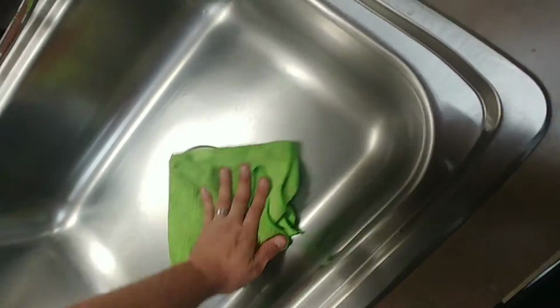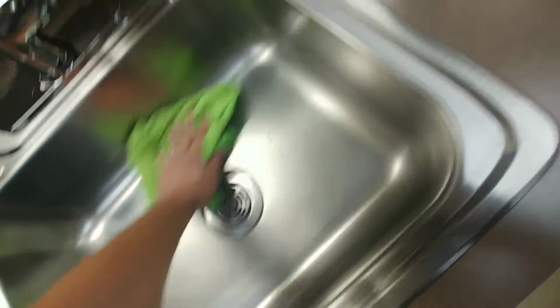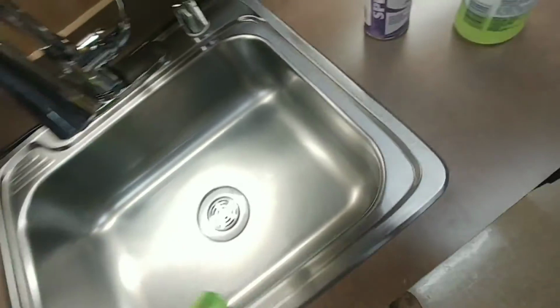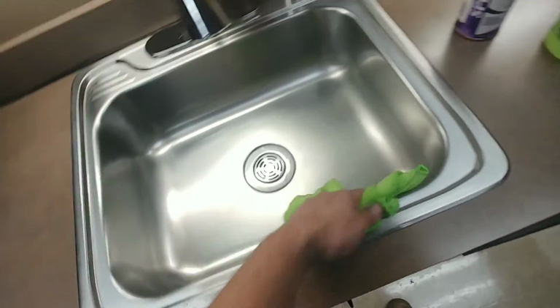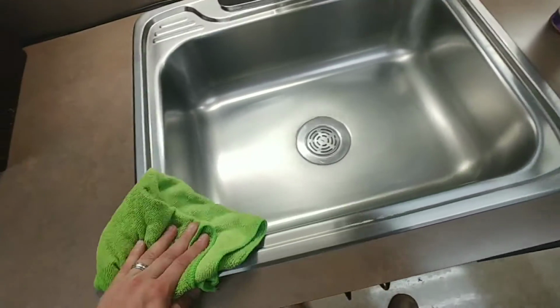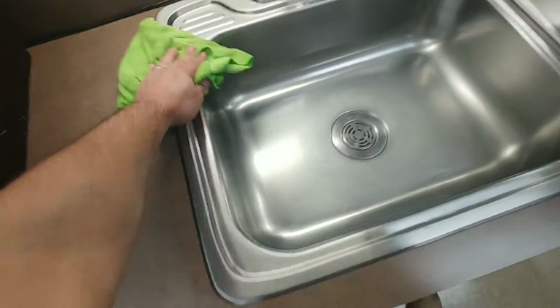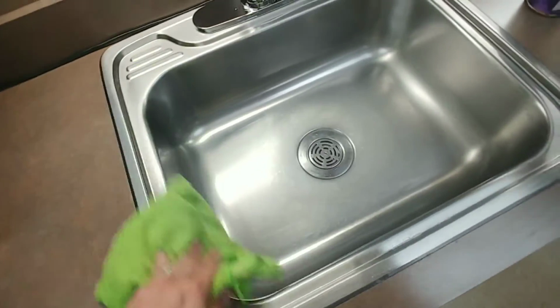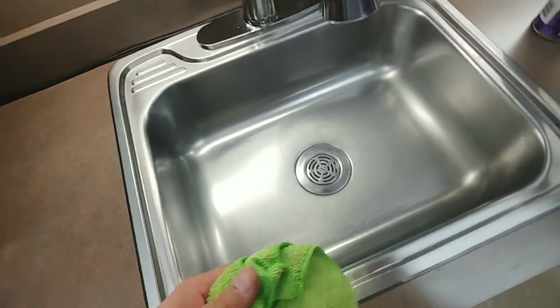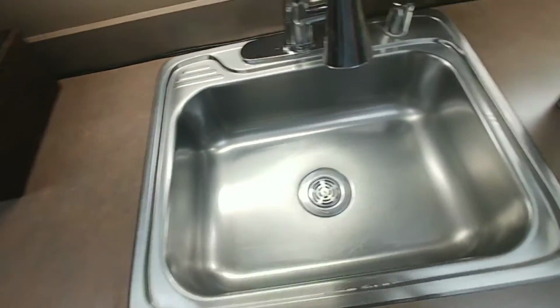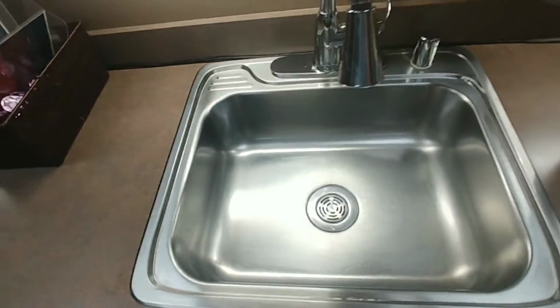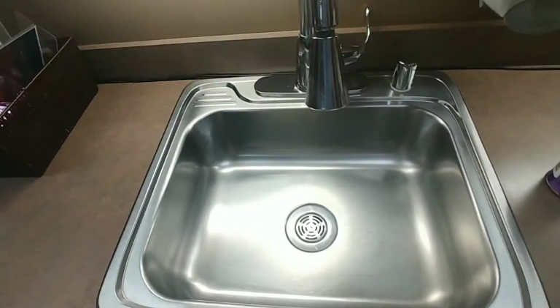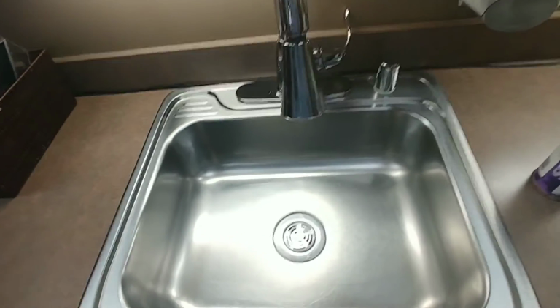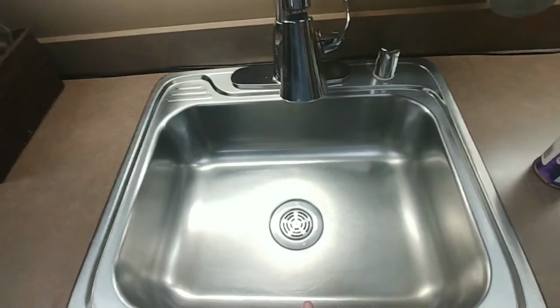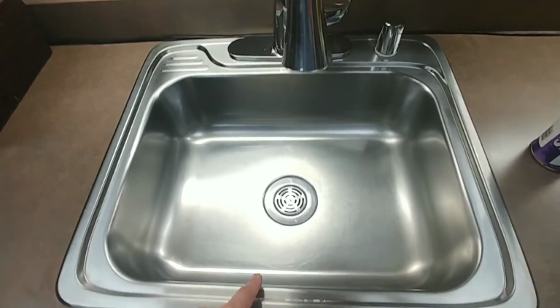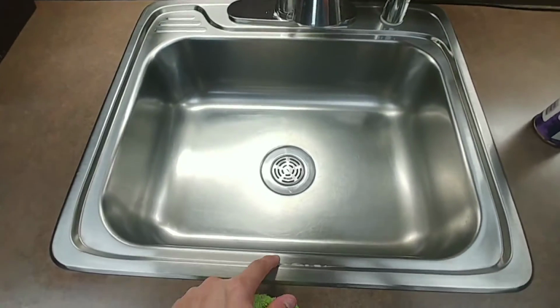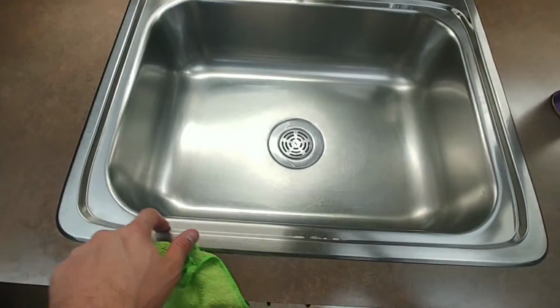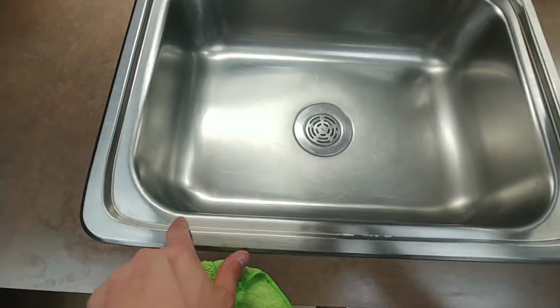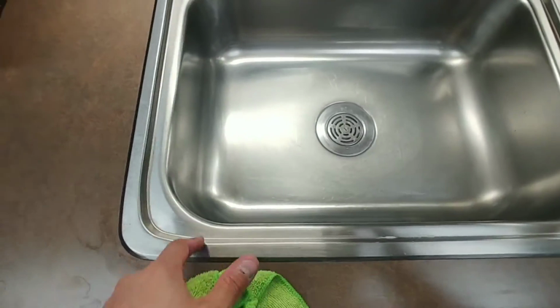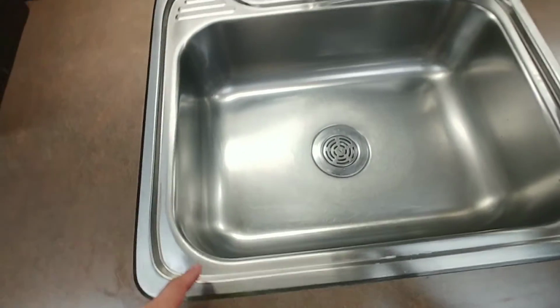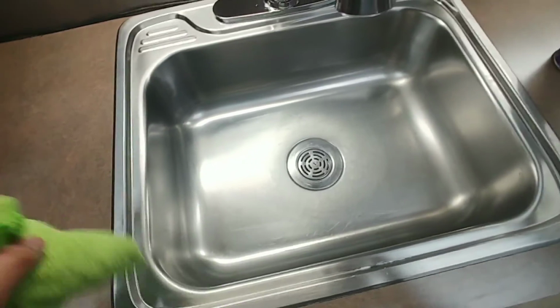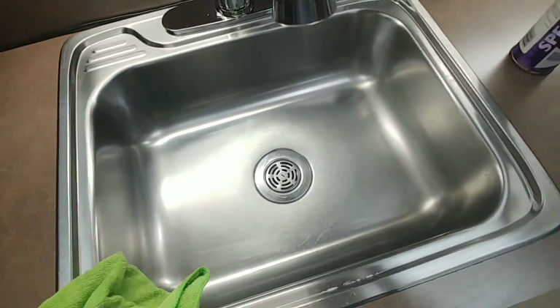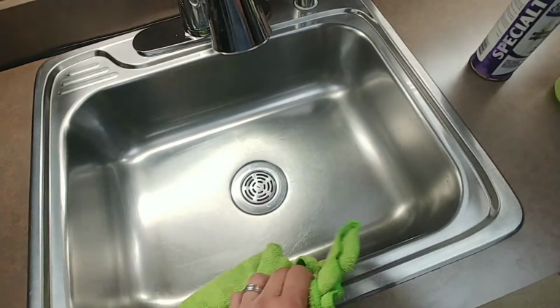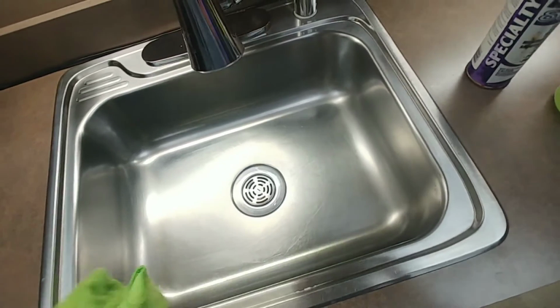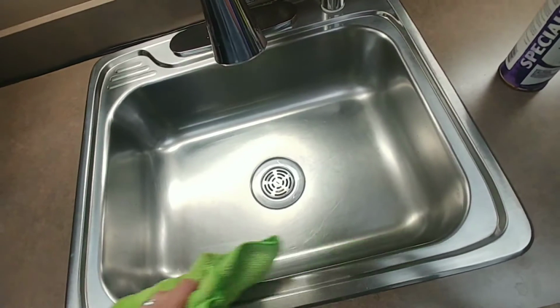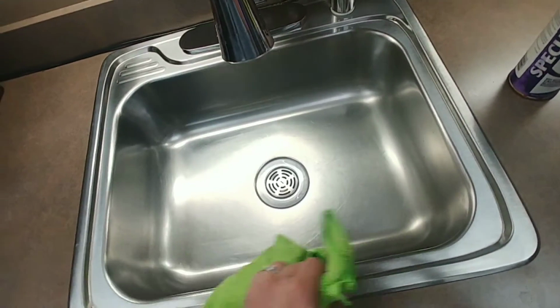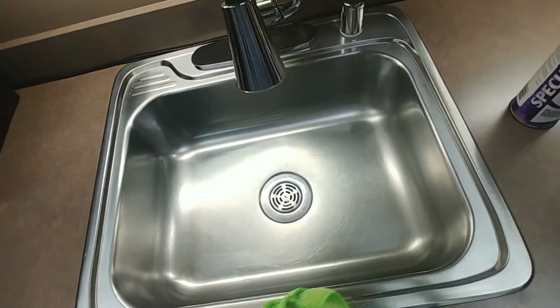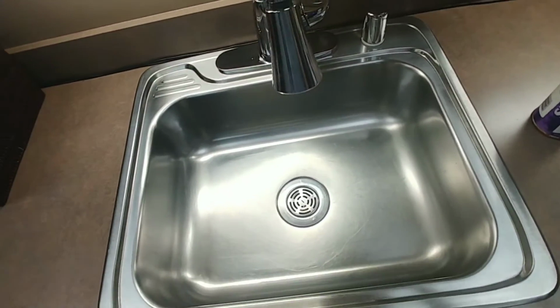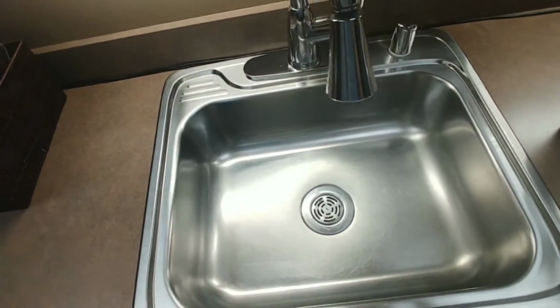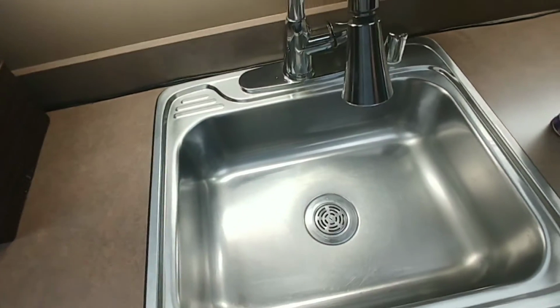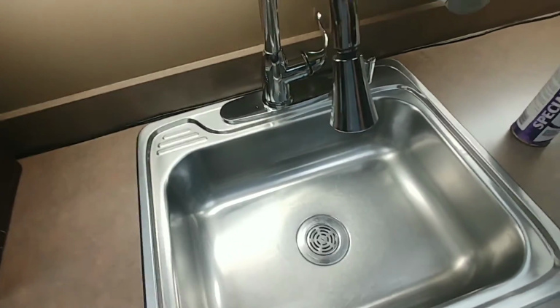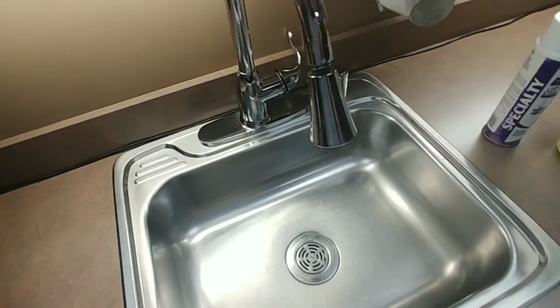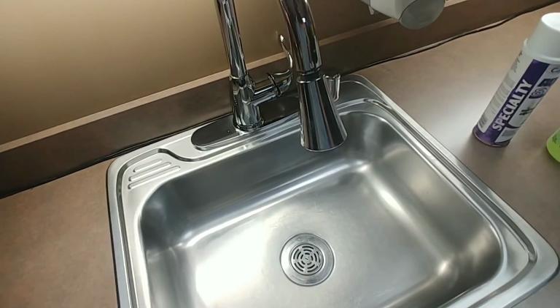Alrighty, so there you go YouTube — another sink cleaned, looks good. Thanks for watching the video. If you like the video, hit the like button and subscribe. Thanks for watching, have a great day.